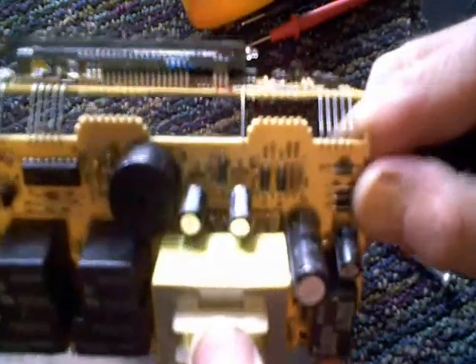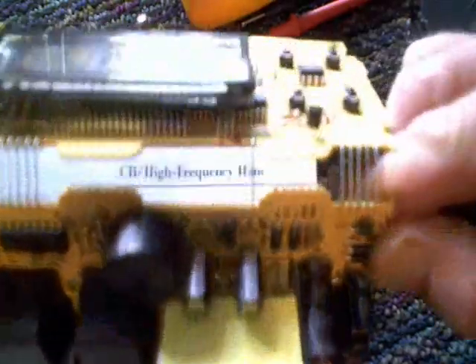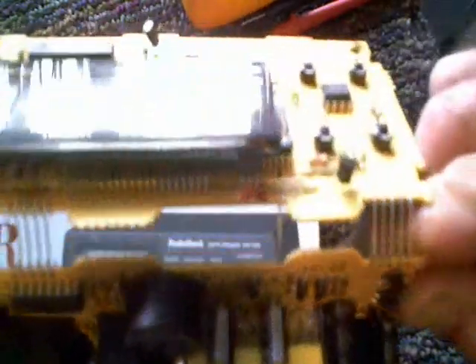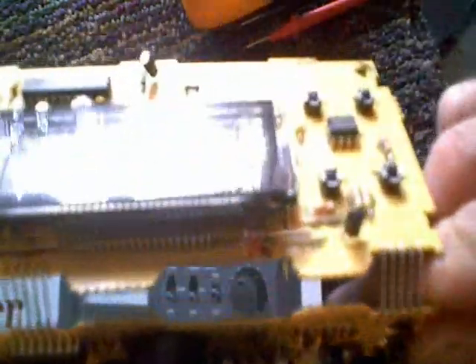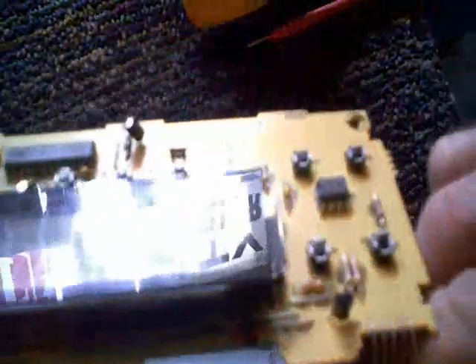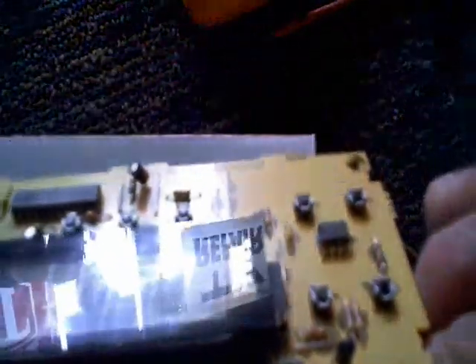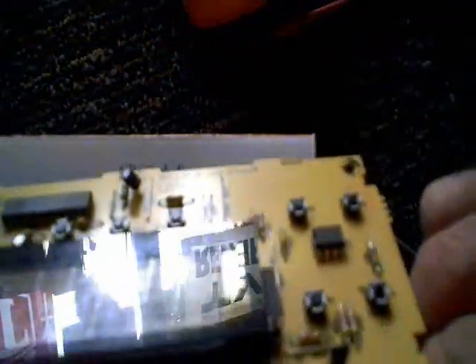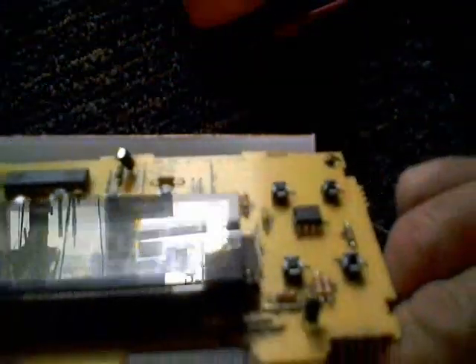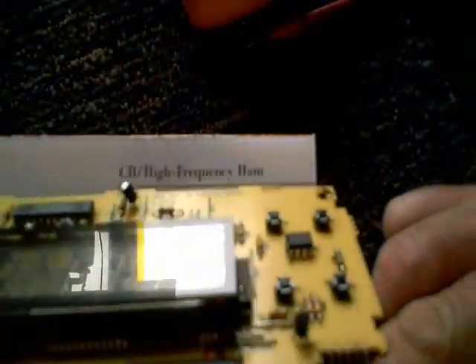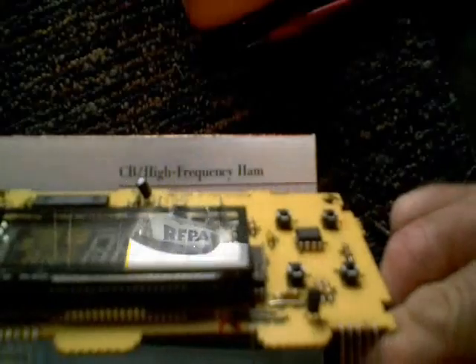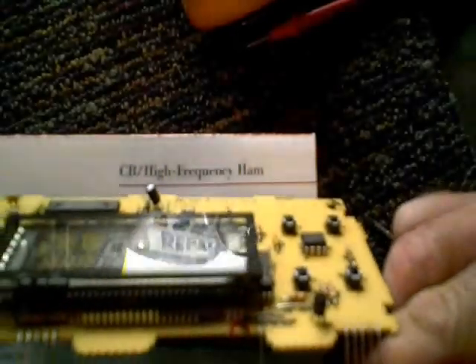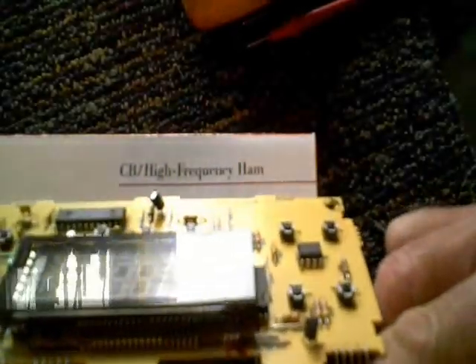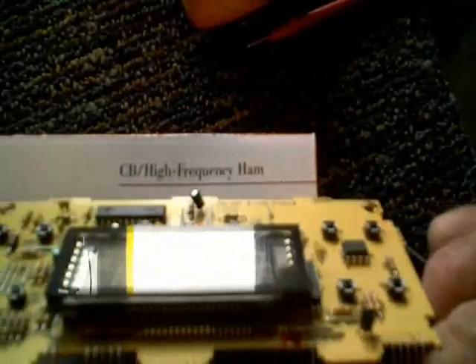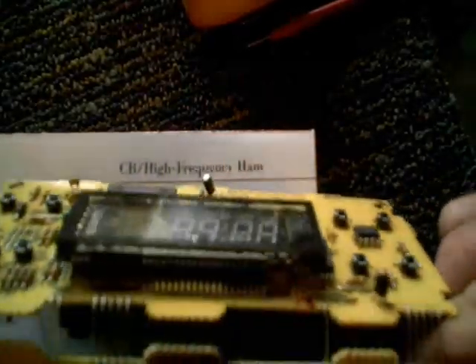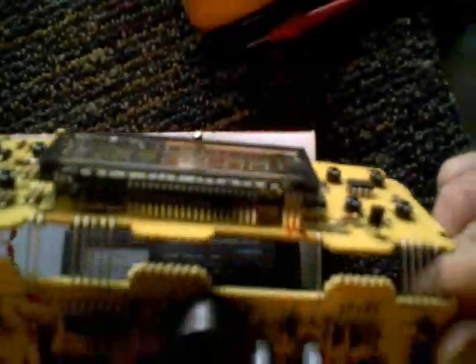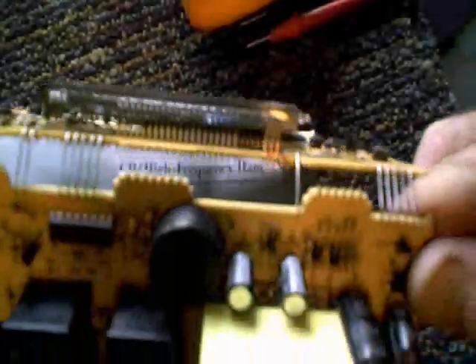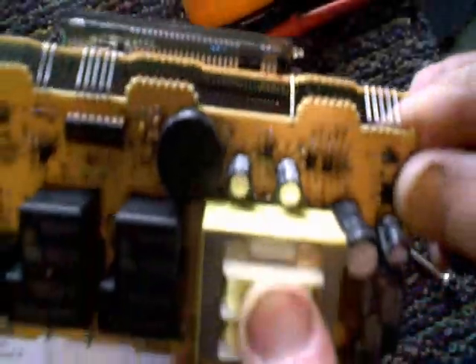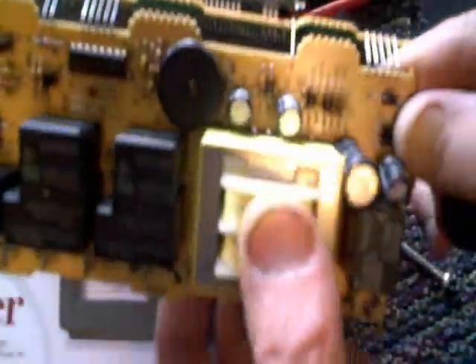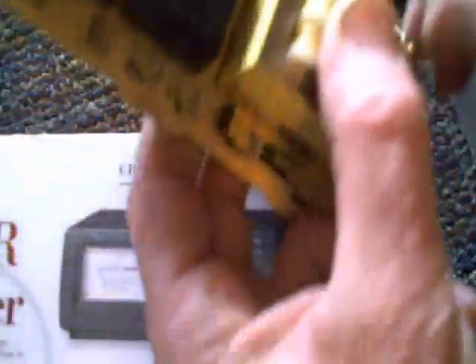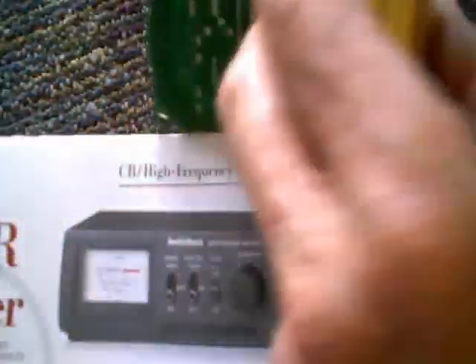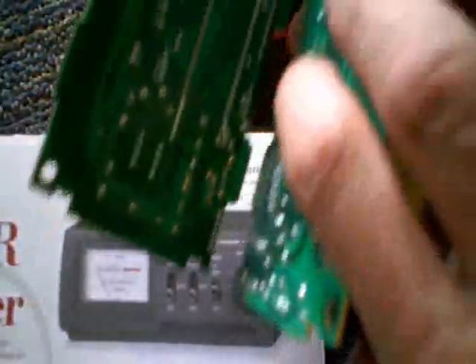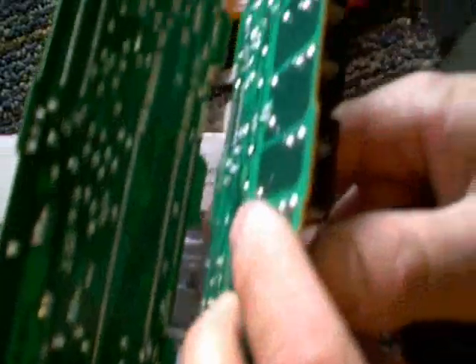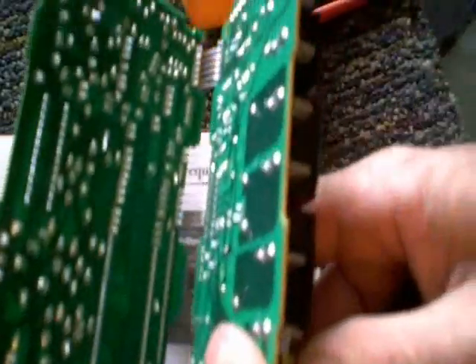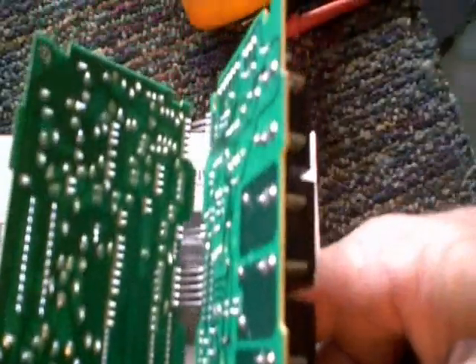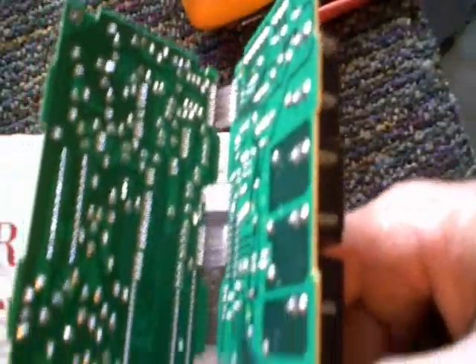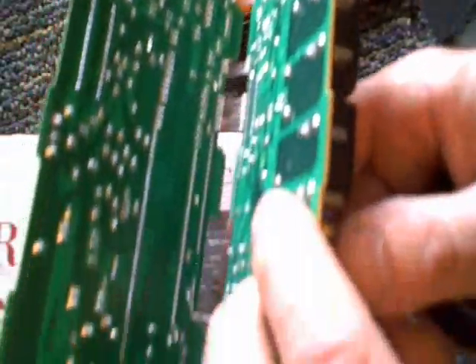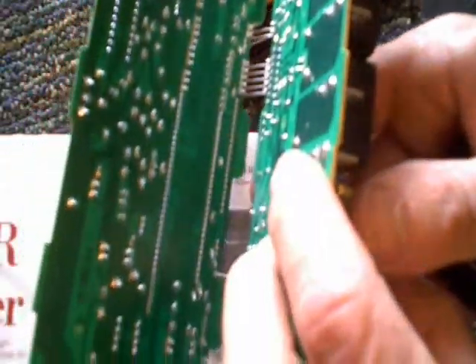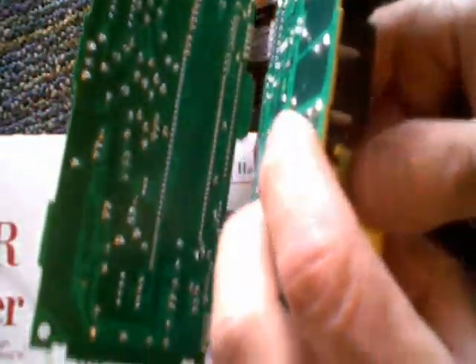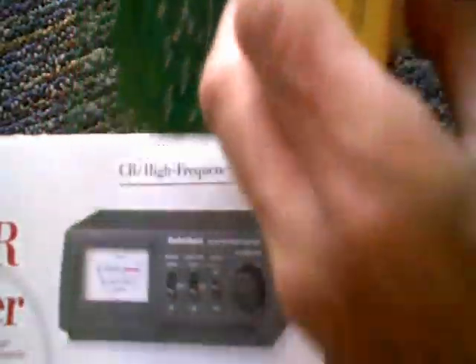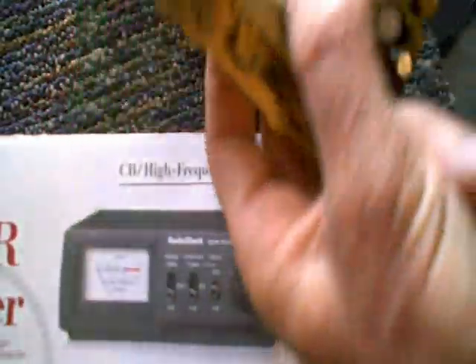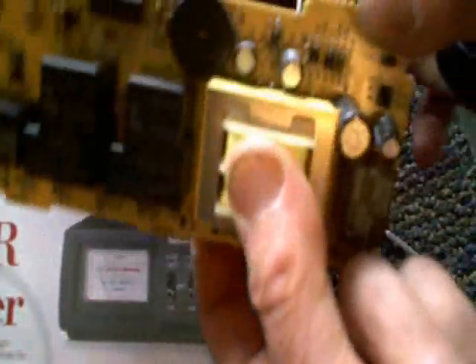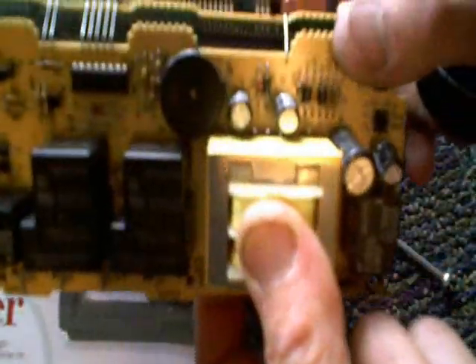A gentleman just brought in this controller here for, I believe it's a stove, and he said he didn't want to have to buy the whole board because it was going to cost him two or three hundred dollars. So he wanted to know if there's anything I could do to repair it.